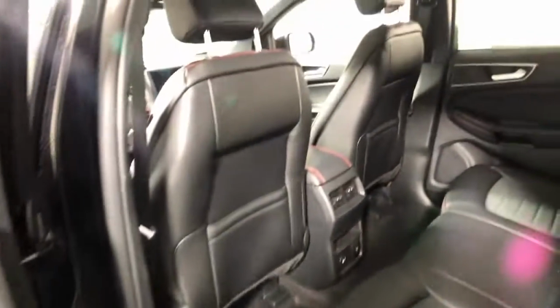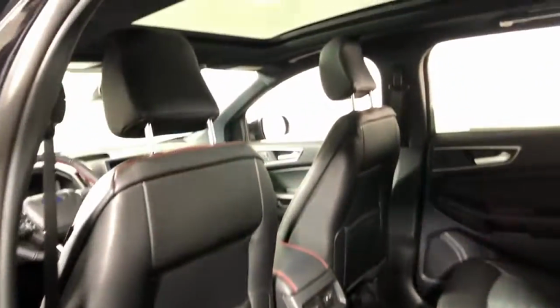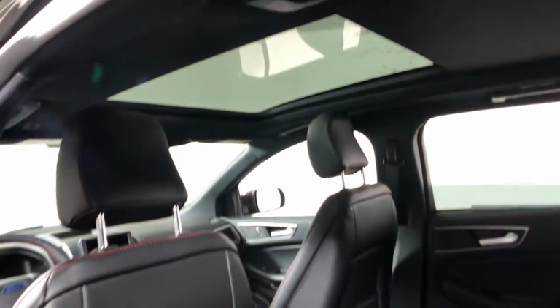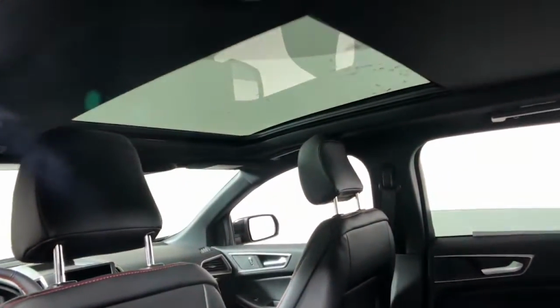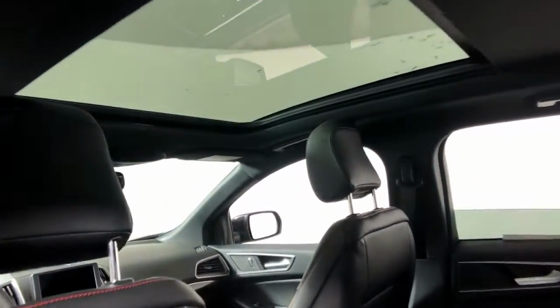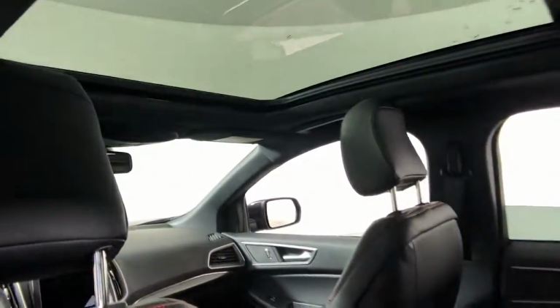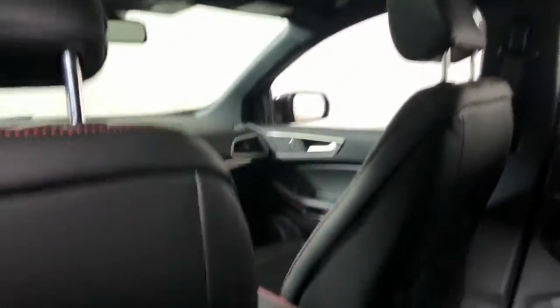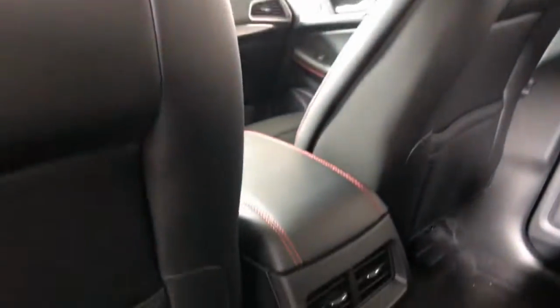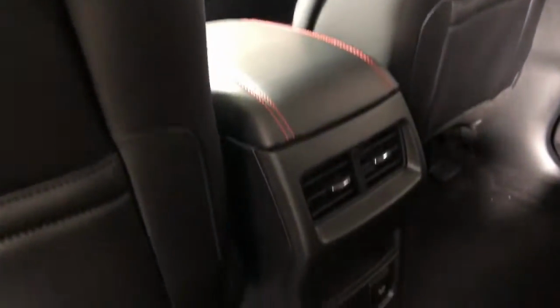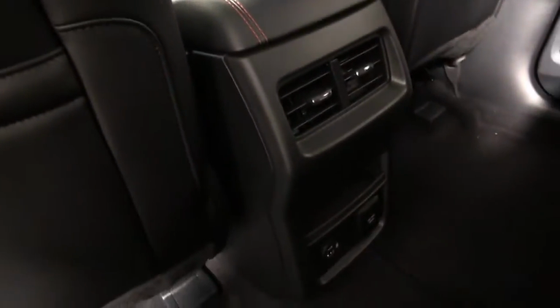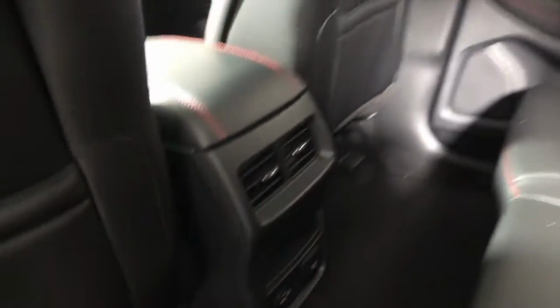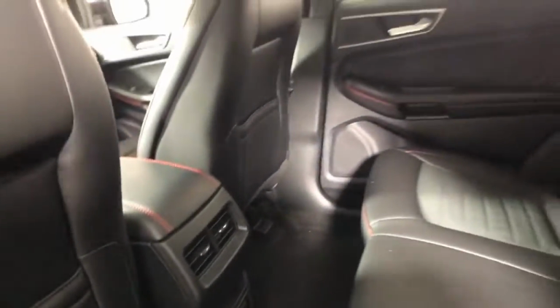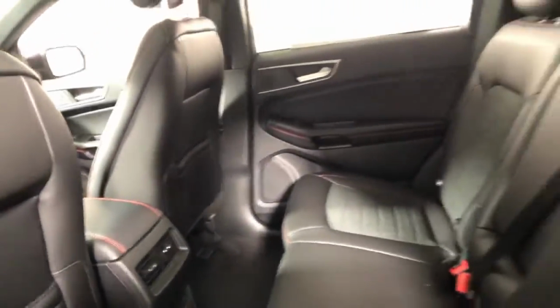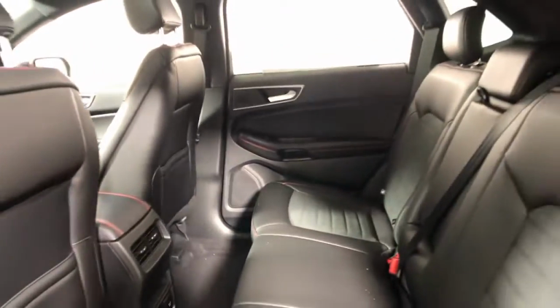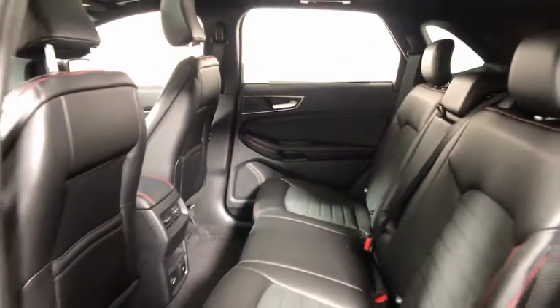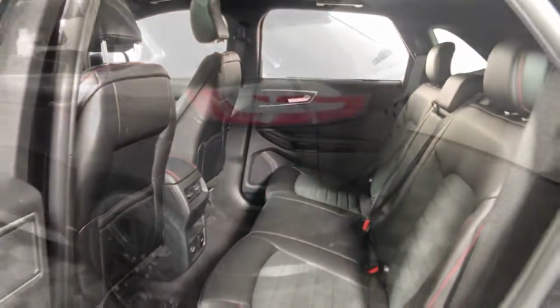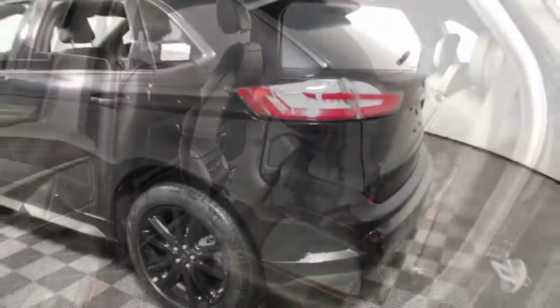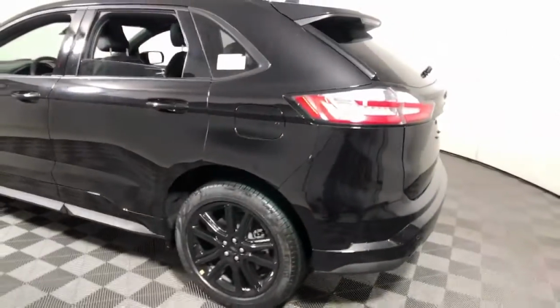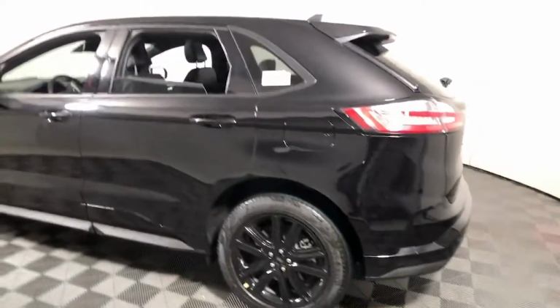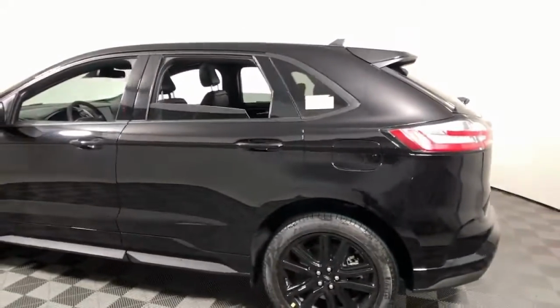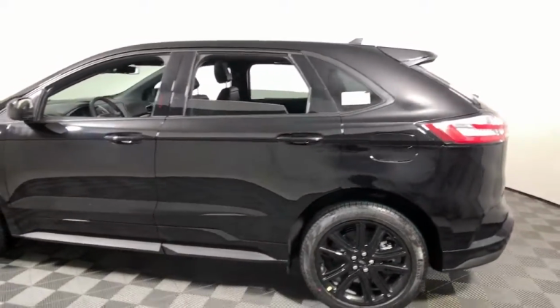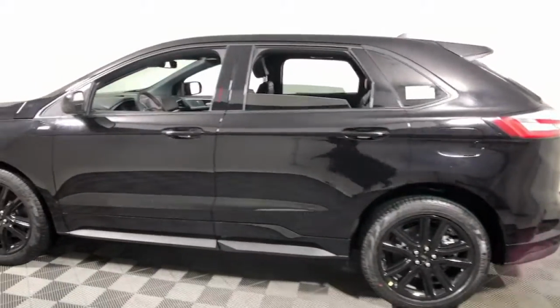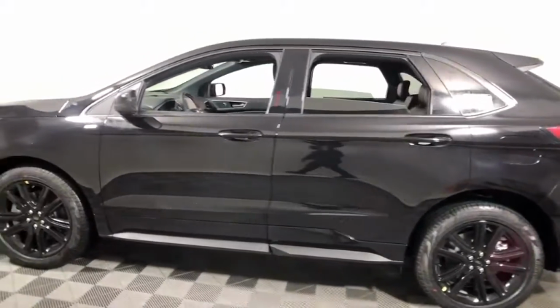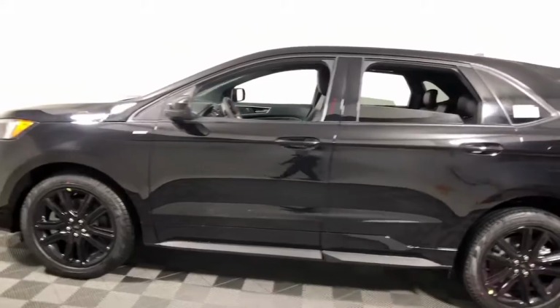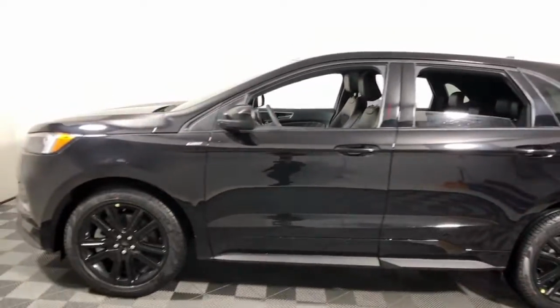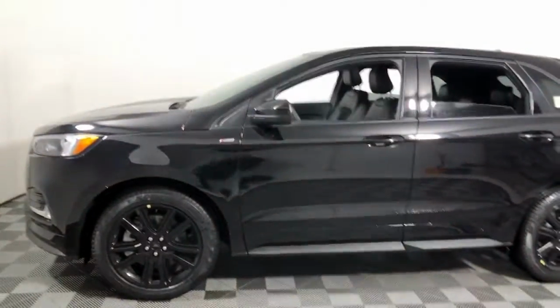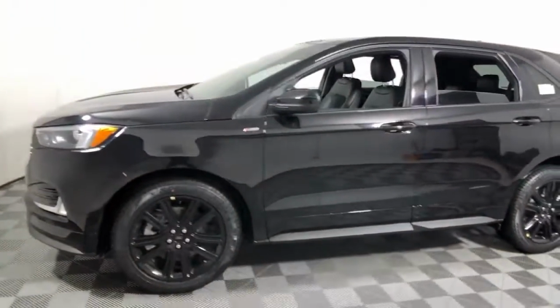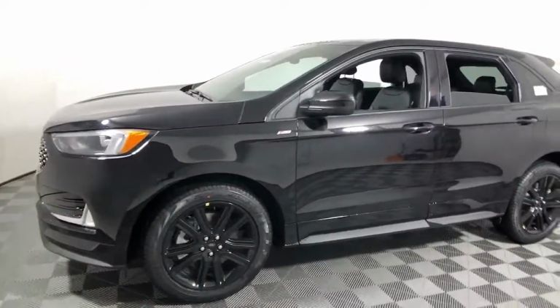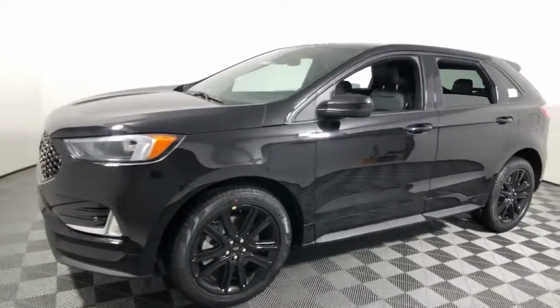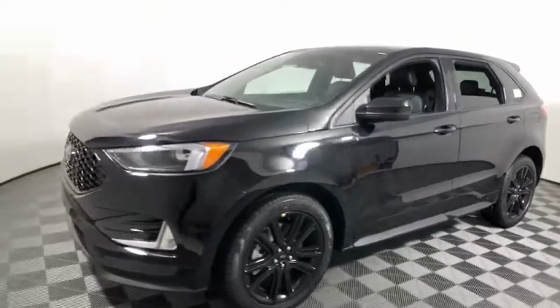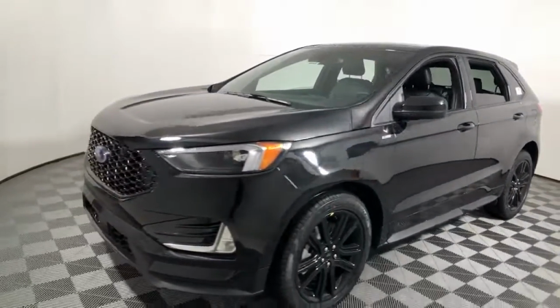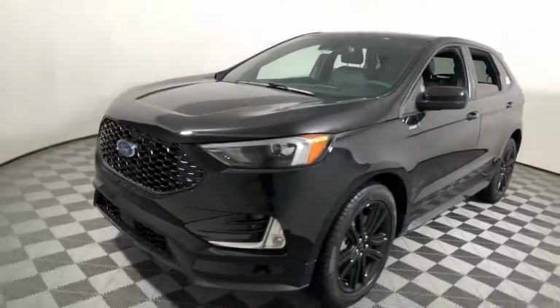These are just some of the great options this vehicle comes with: panoramic roof, navigation system, keyless entry, power liftgate, fog lamps, electronic stability control, trip computer, bucket seats, and power windows.